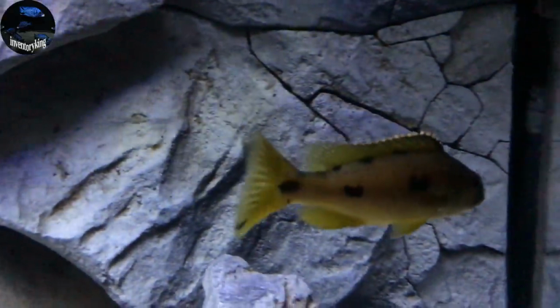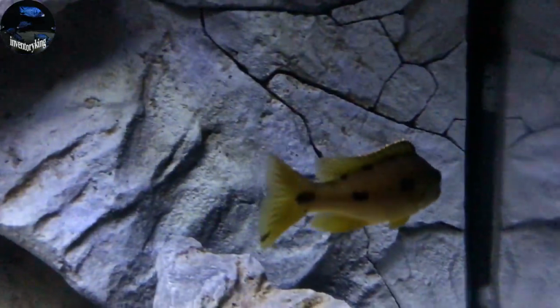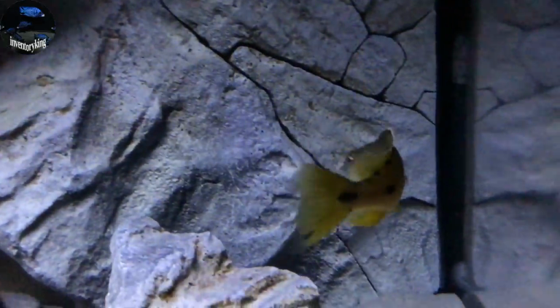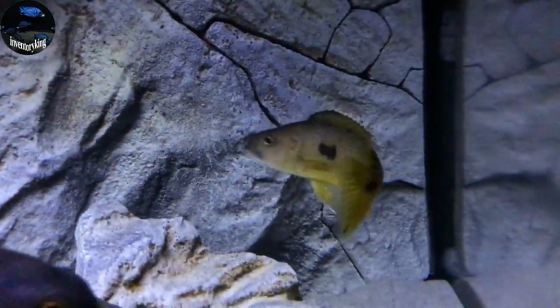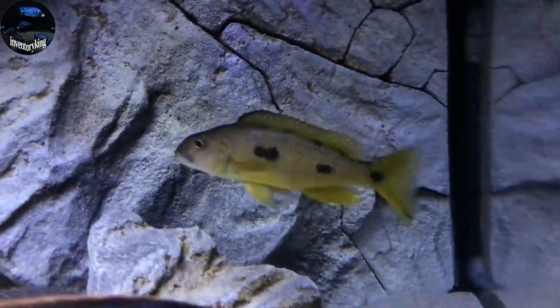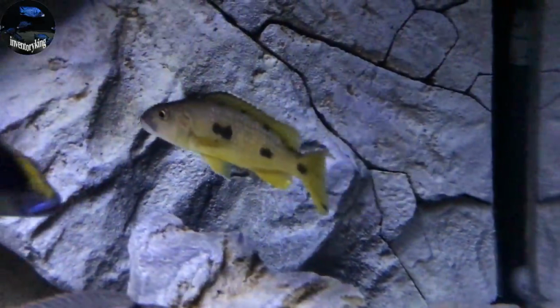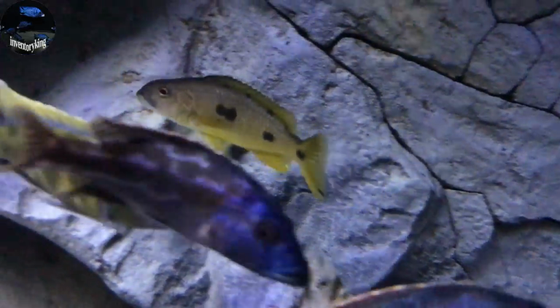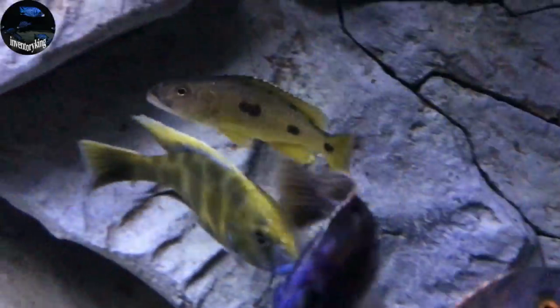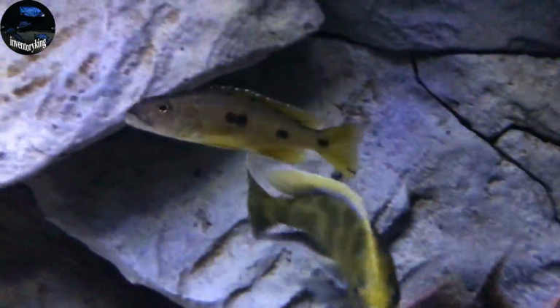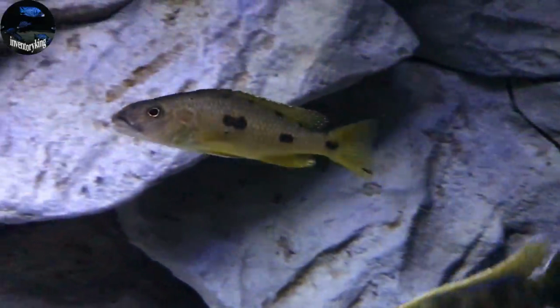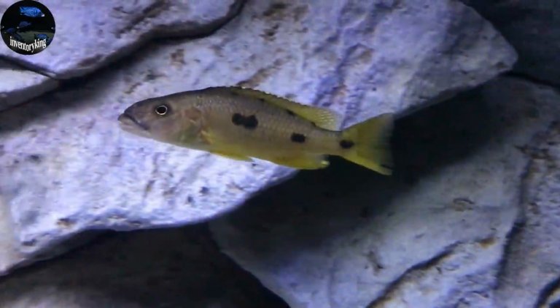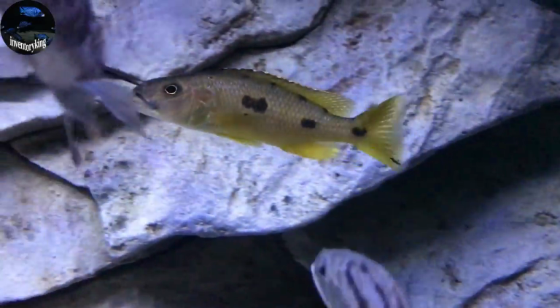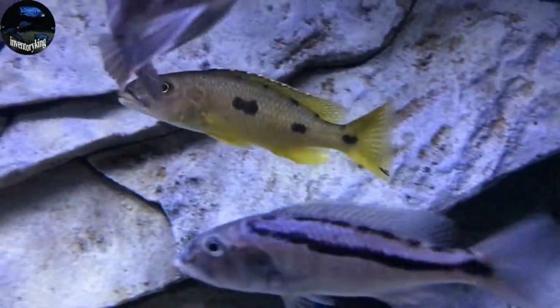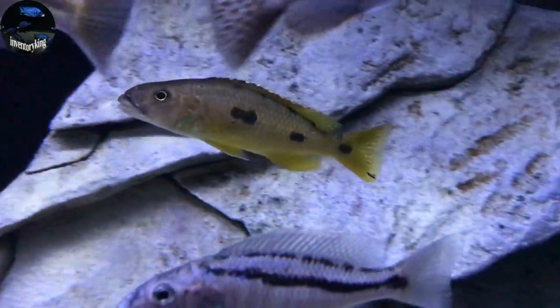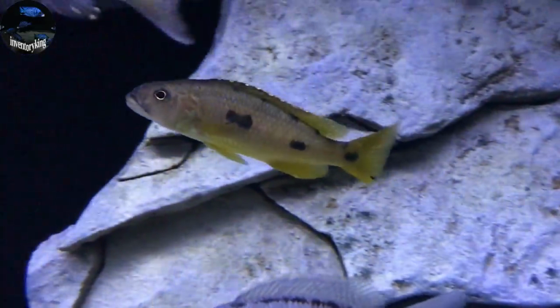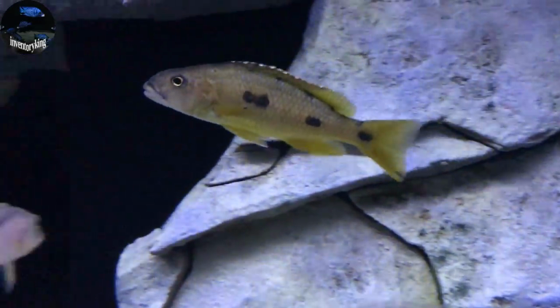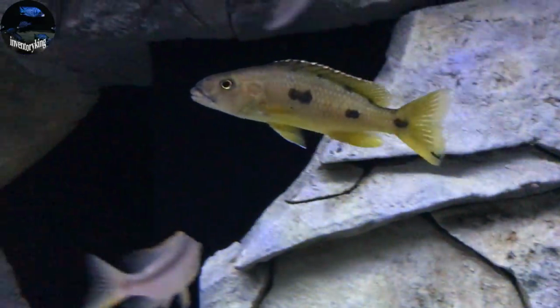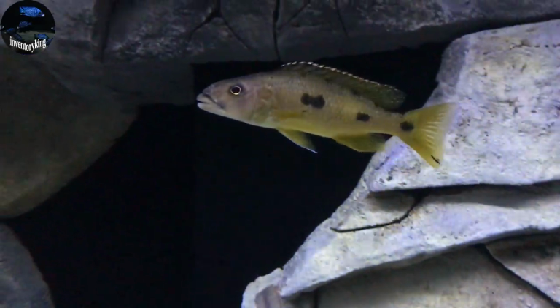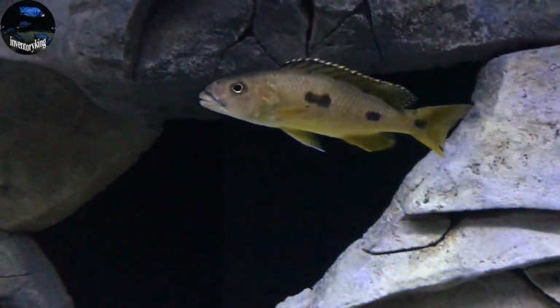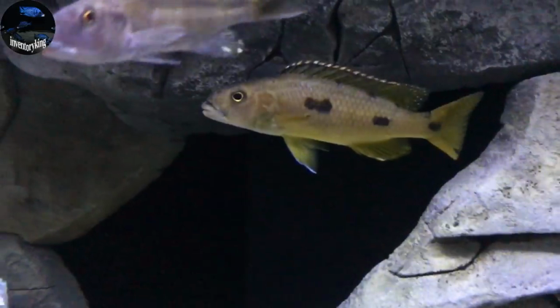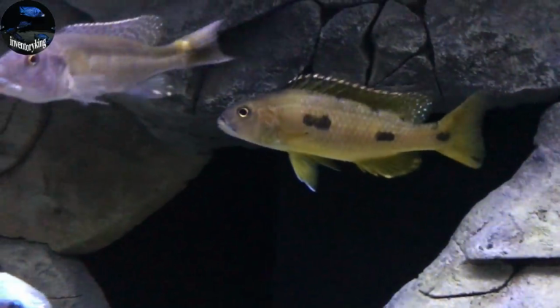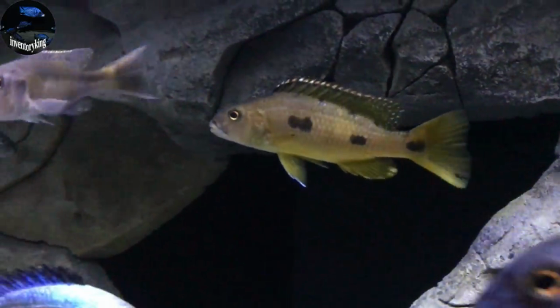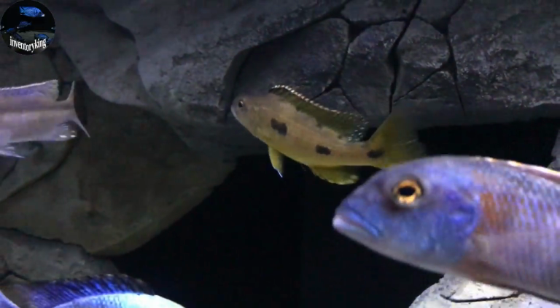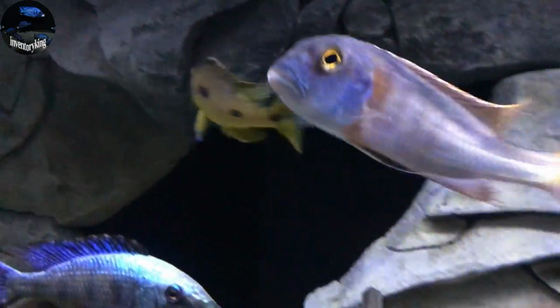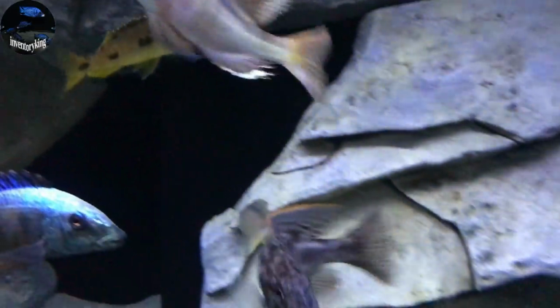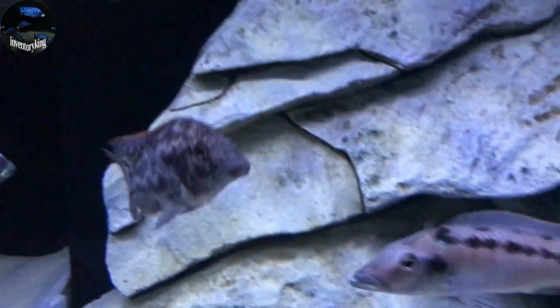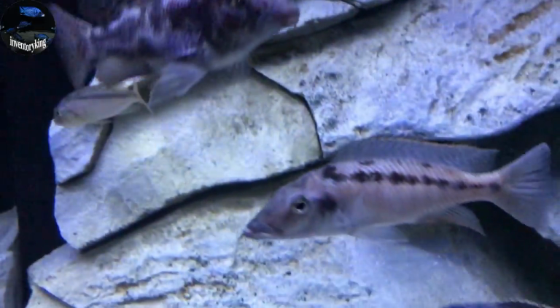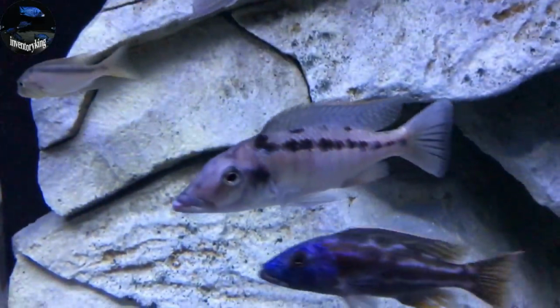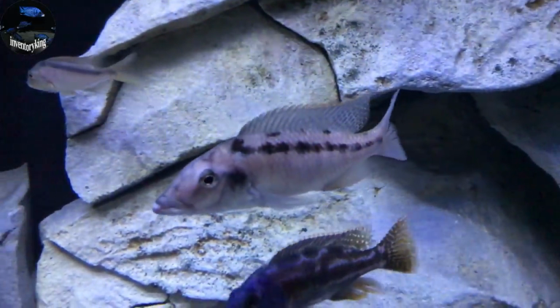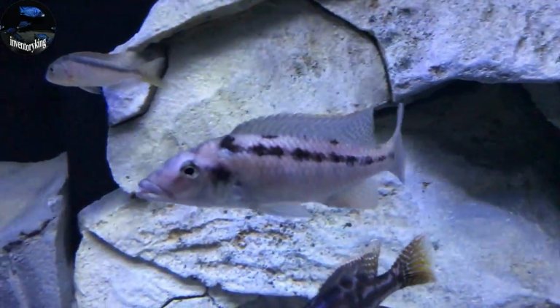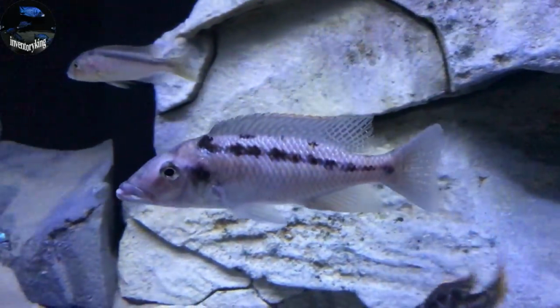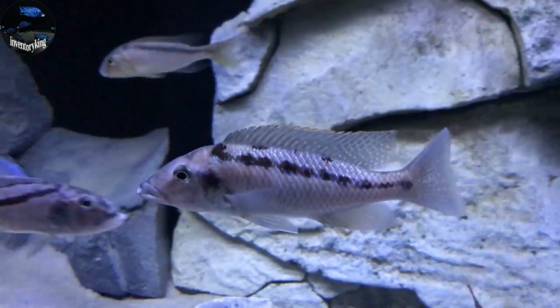Next is the Exochromis Anagenis. And the Nimbochromis Acuticeps F1.